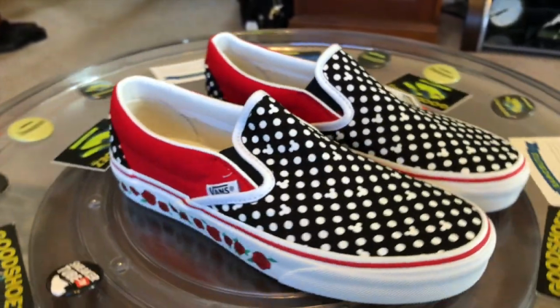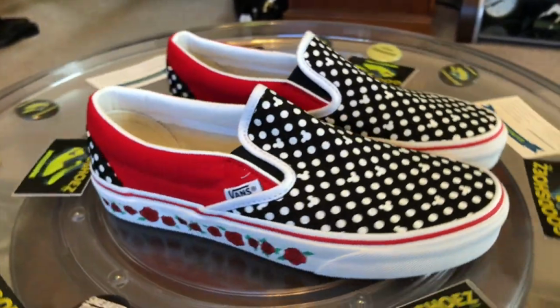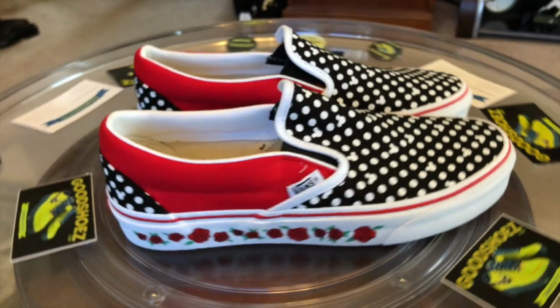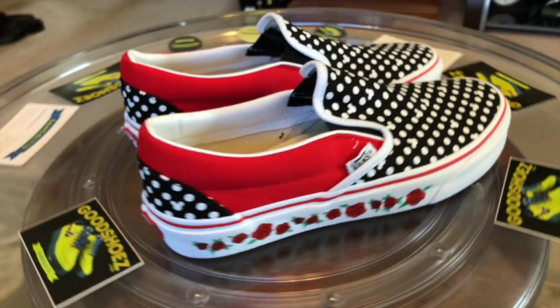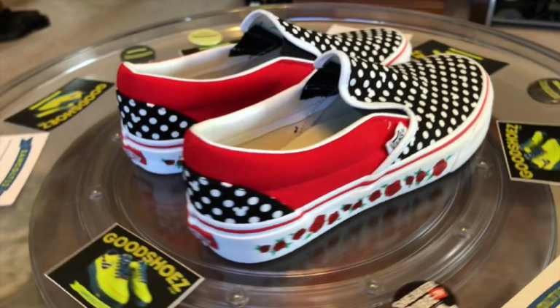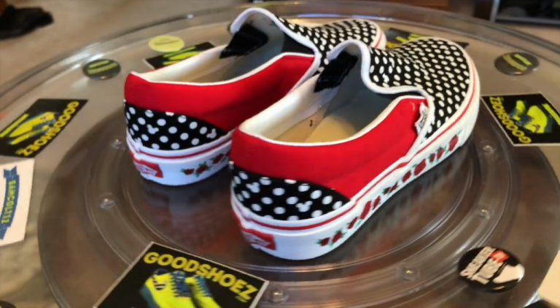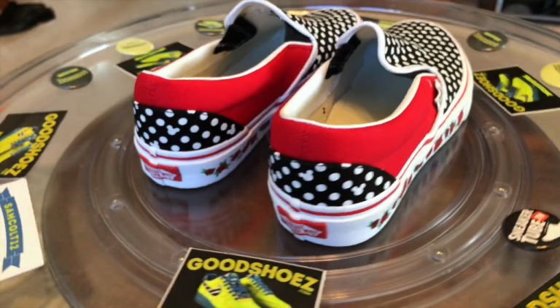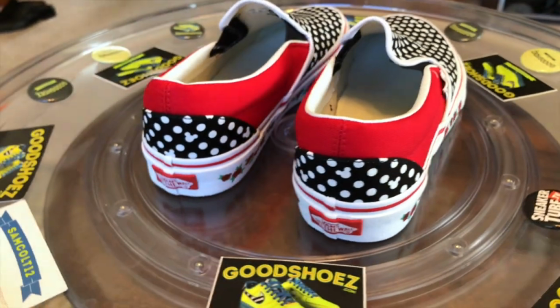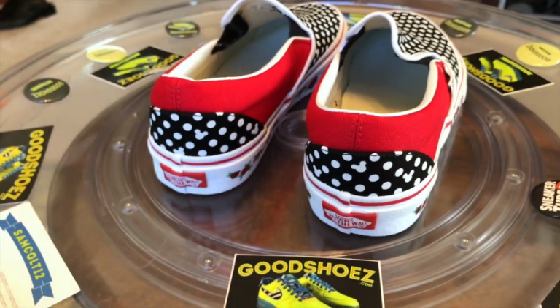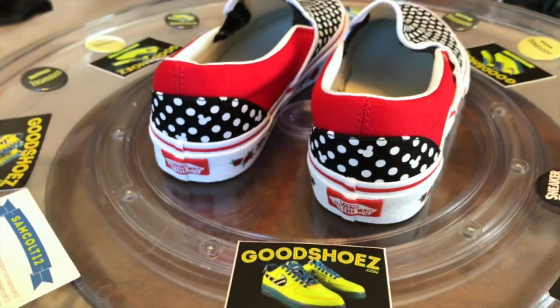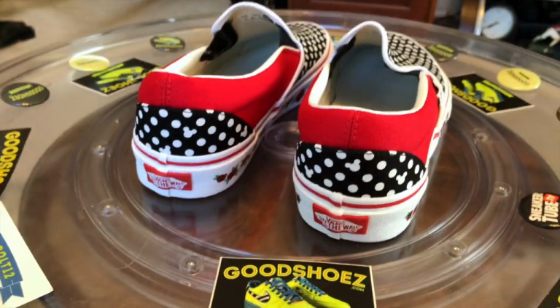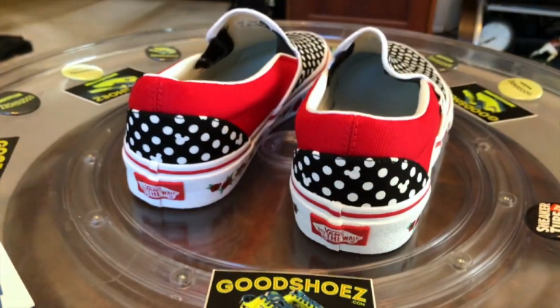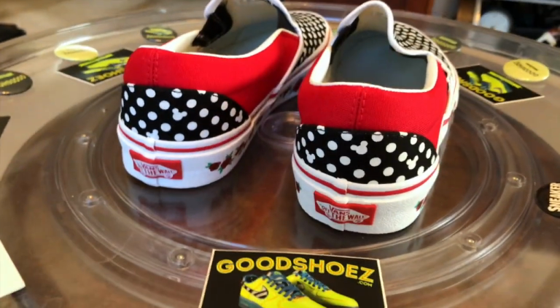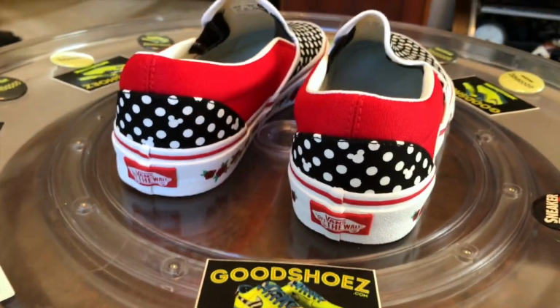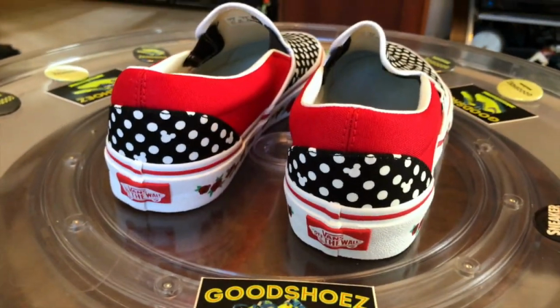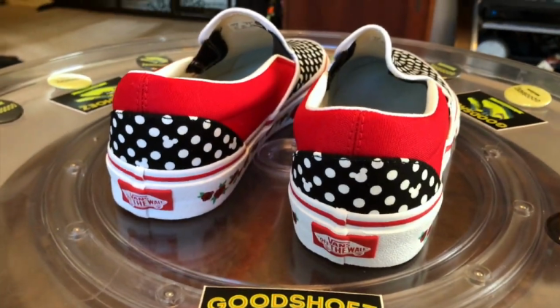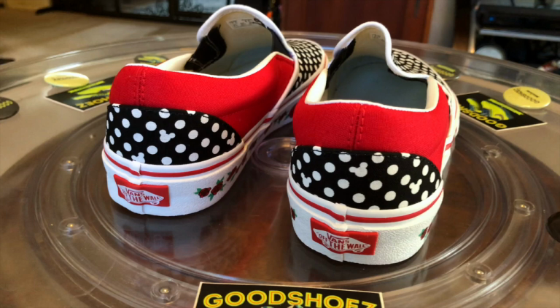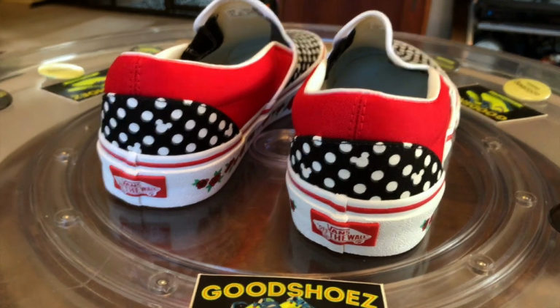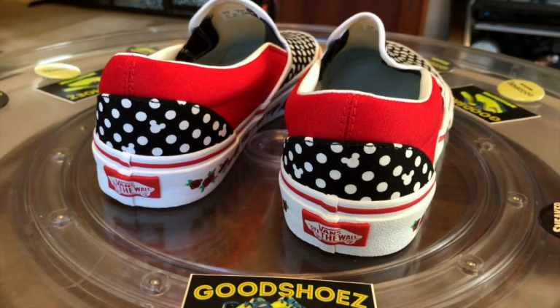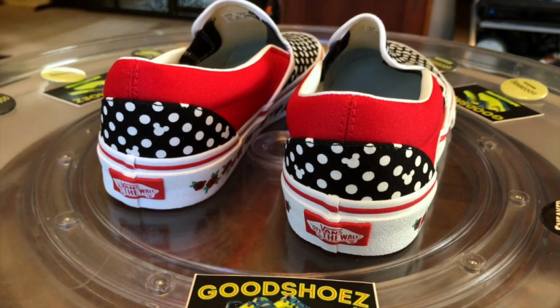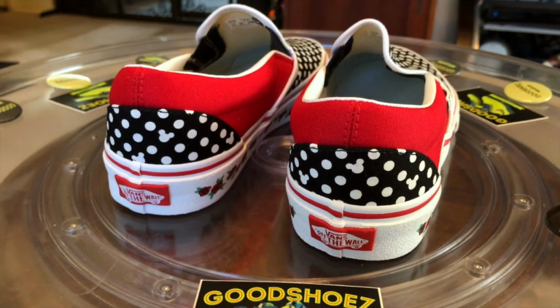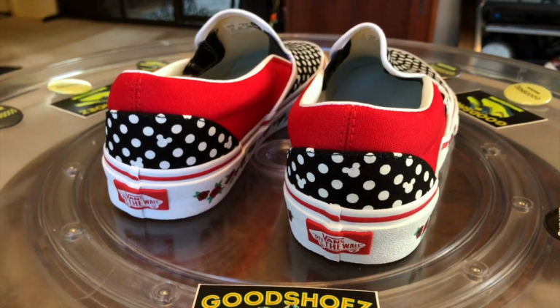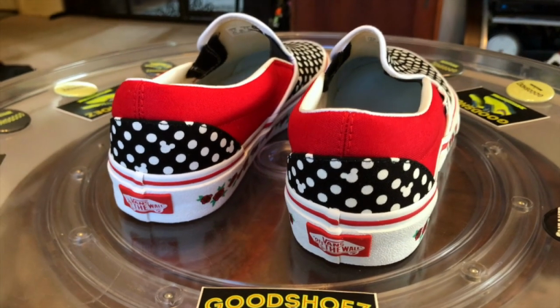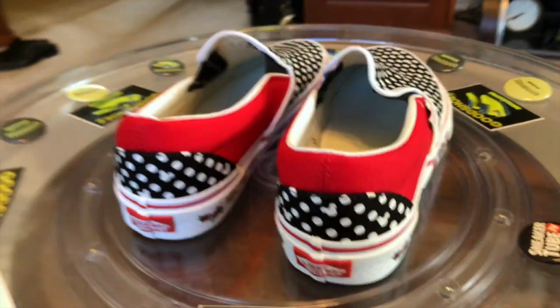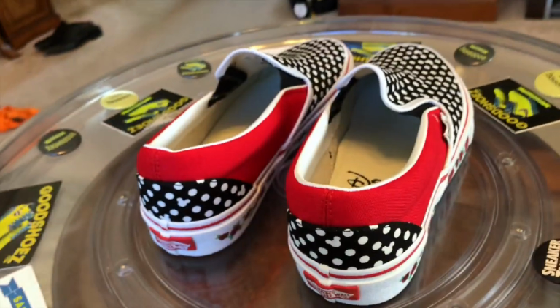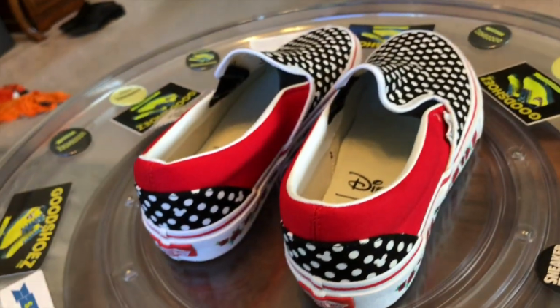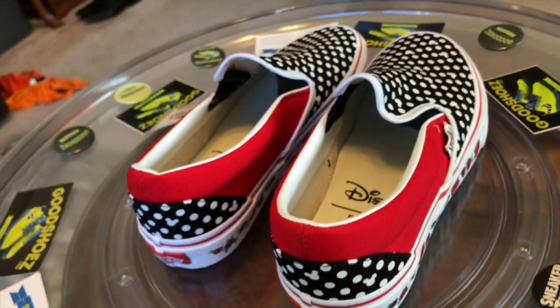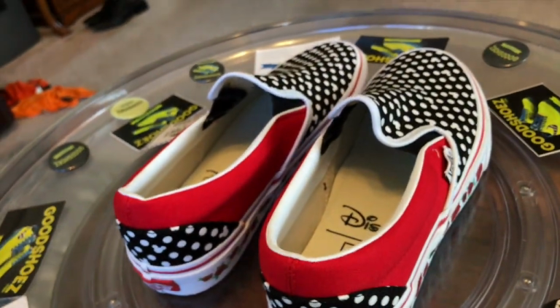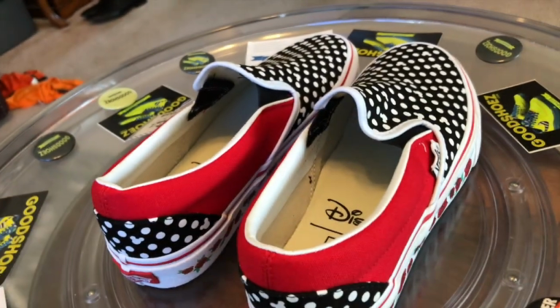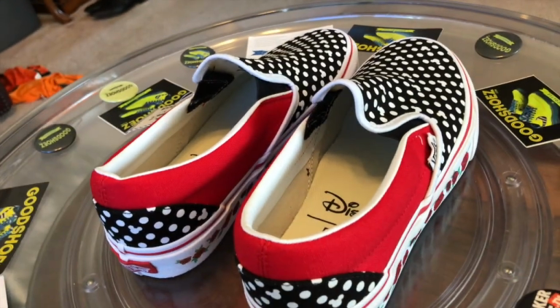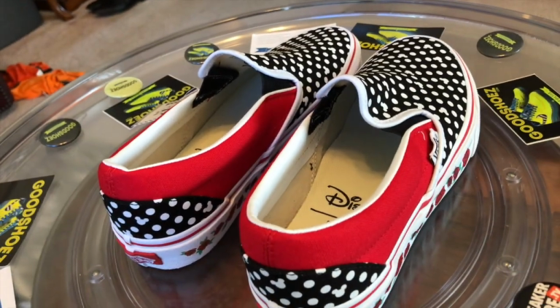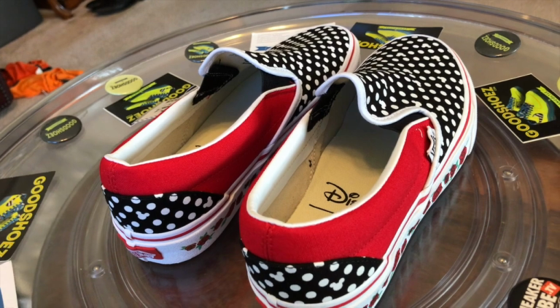Made well and here on the ground. Congrats to Mickey on the 90th. Congrats to Vans on some good stuff, and for allowing me to take advantage and make these customs.